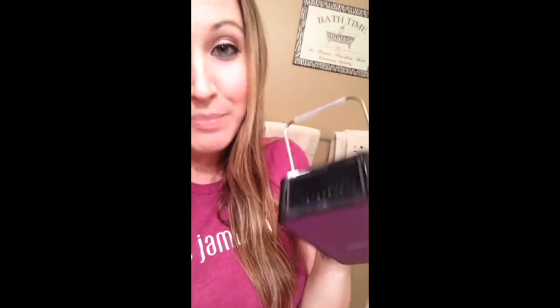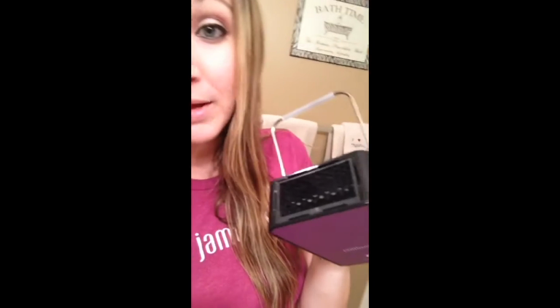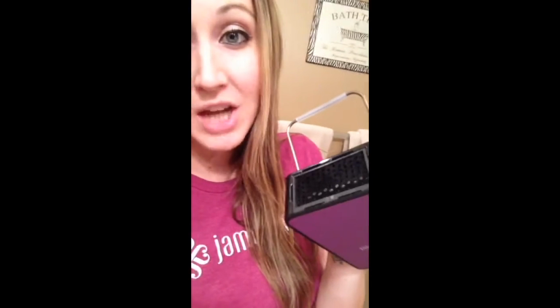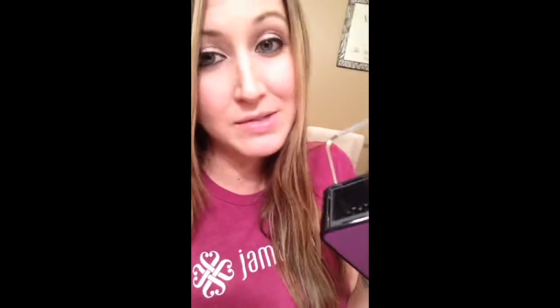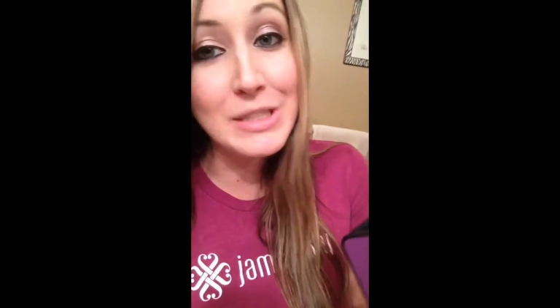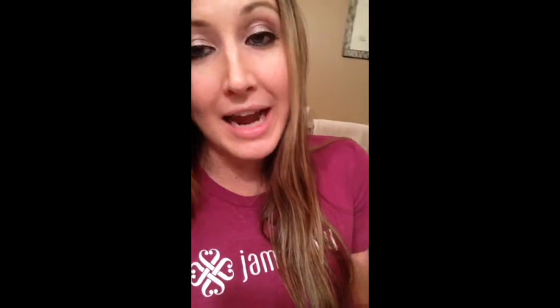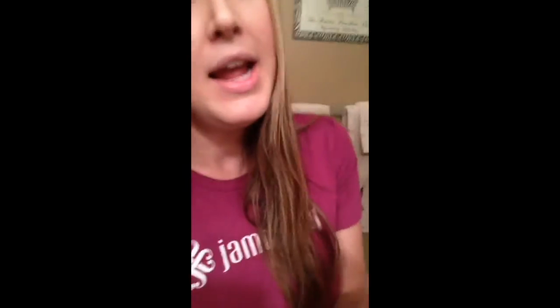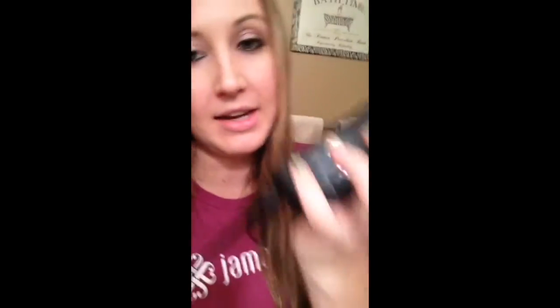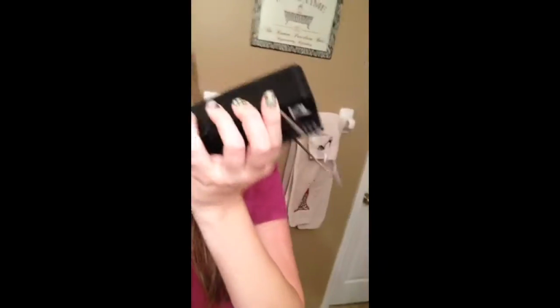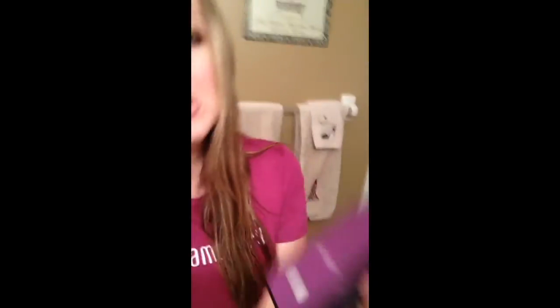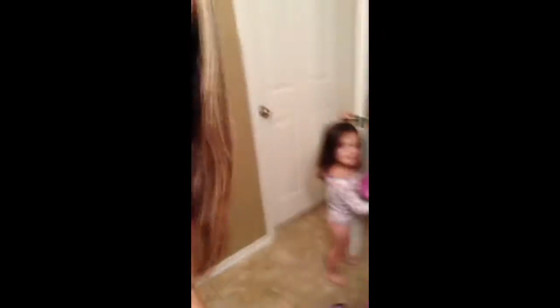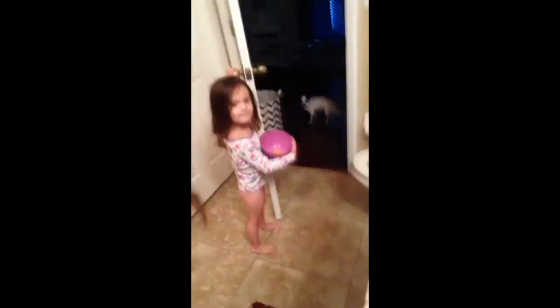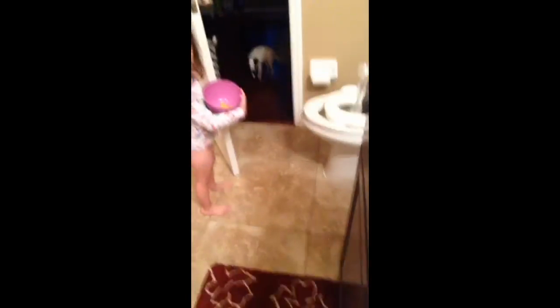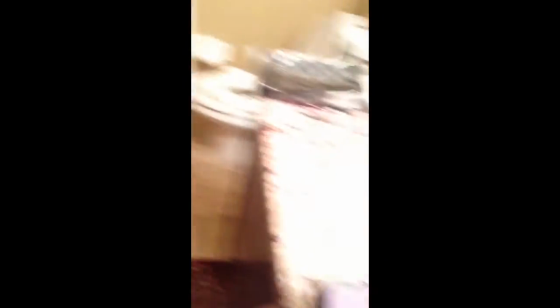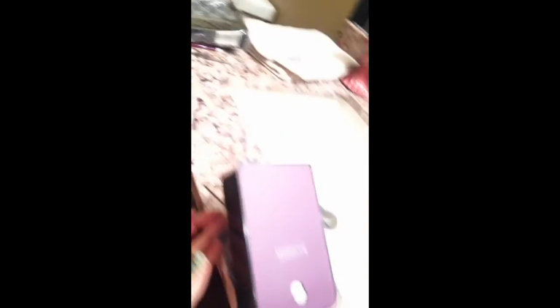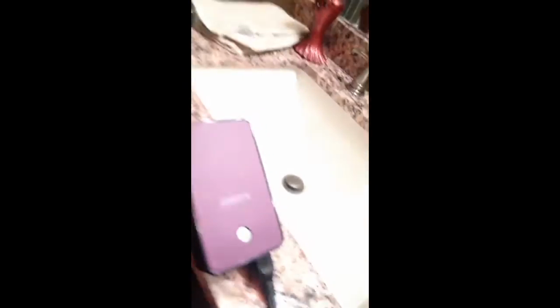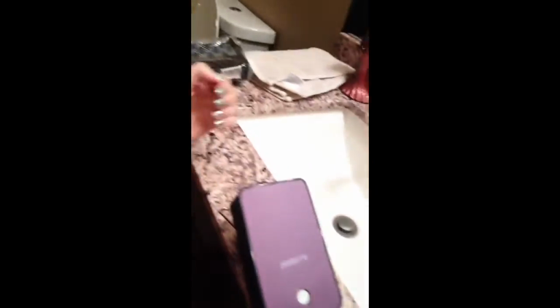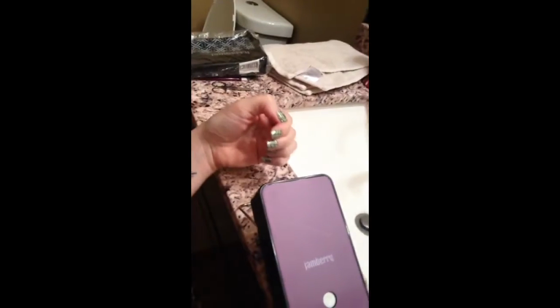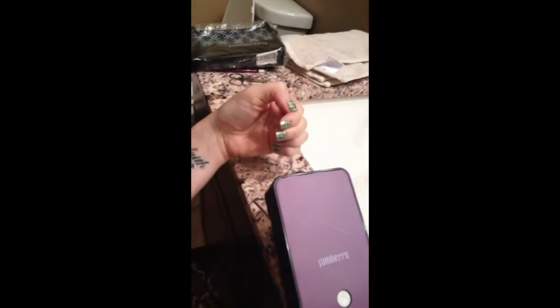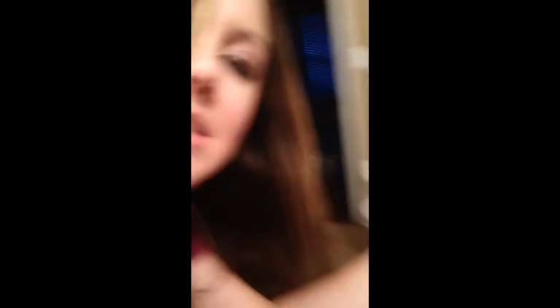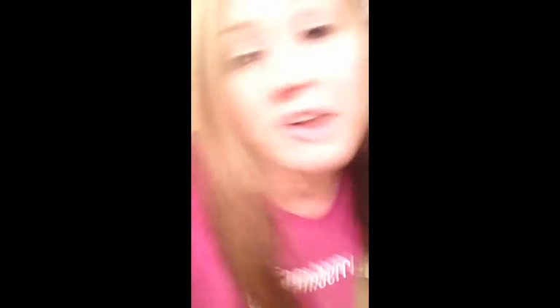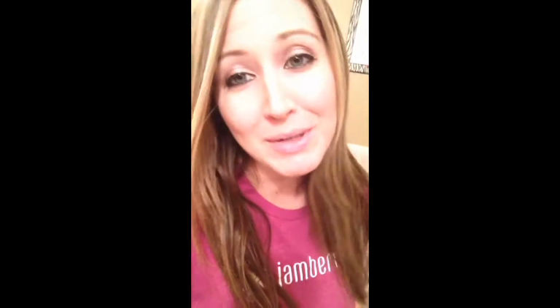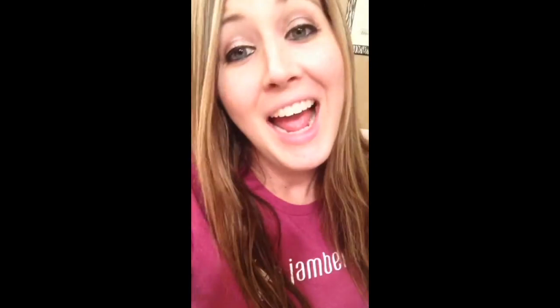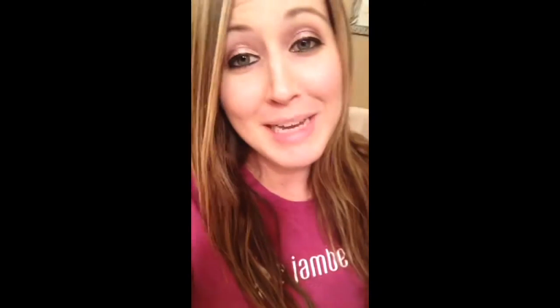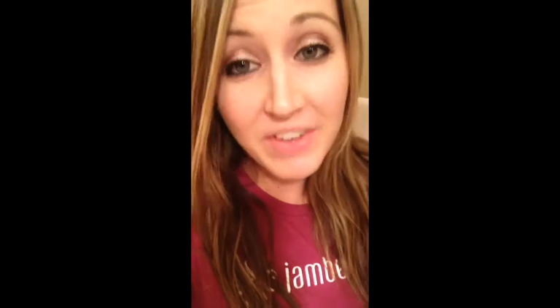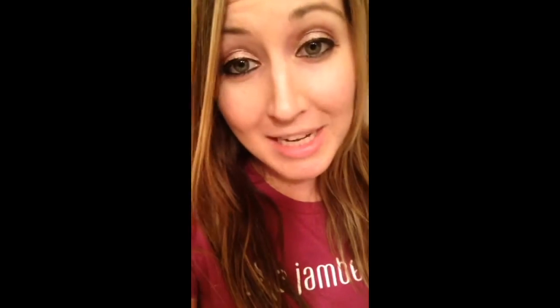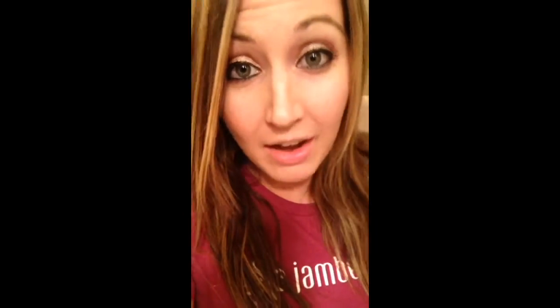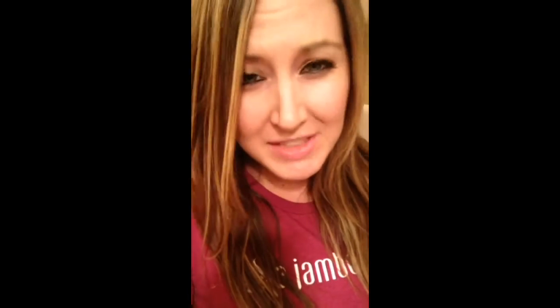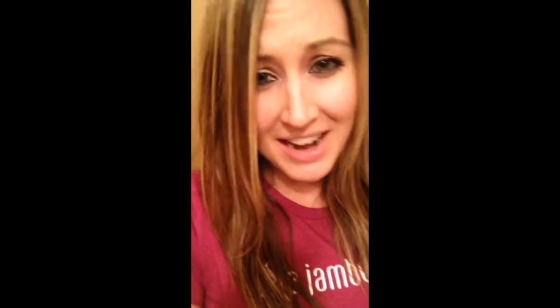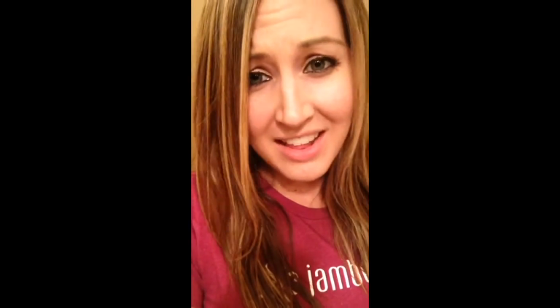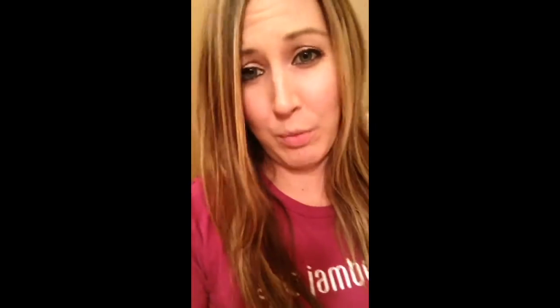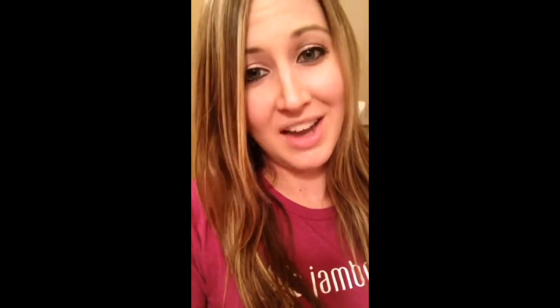The heat blows out the top so it's not blowing directly at you. You just sit it on your counter like this — you can see, stick your nail in front. It's the perfect amount of heat. I did my nails in 15 minutes today. 15 minutes! That's like record time.